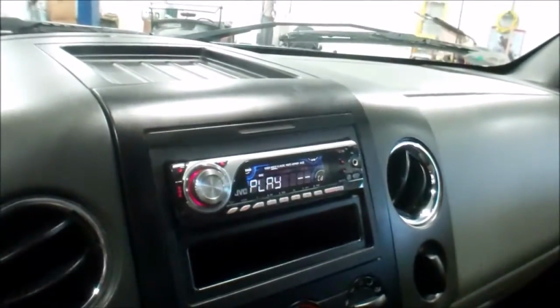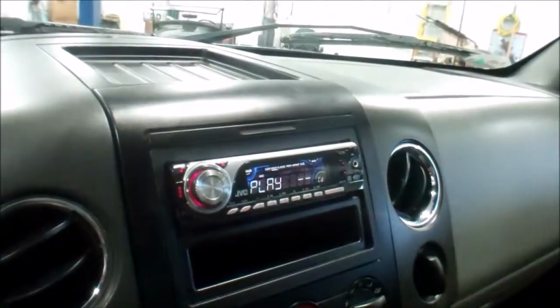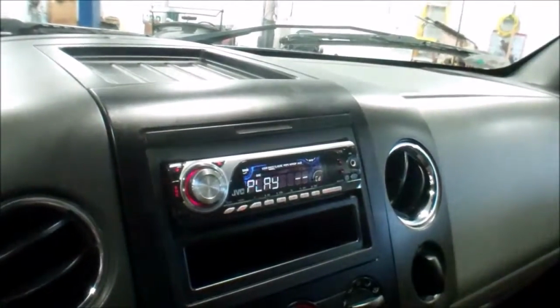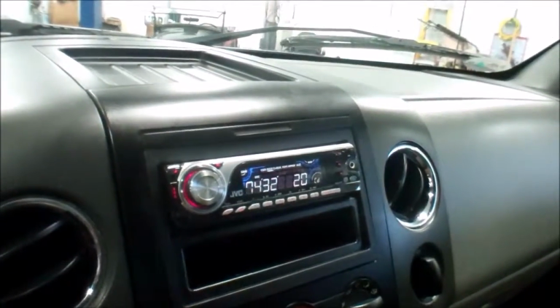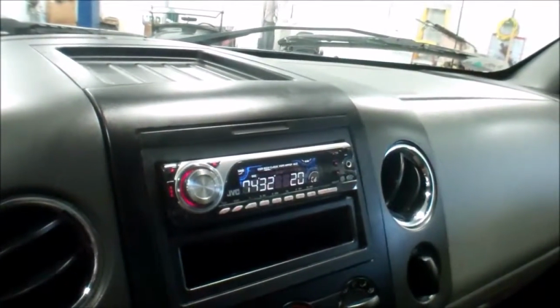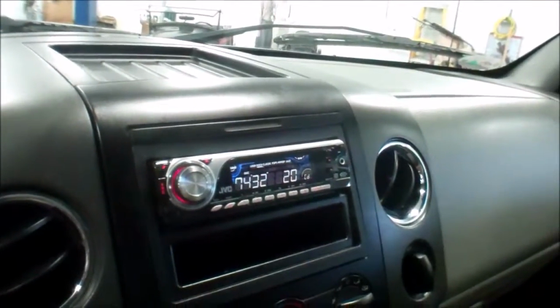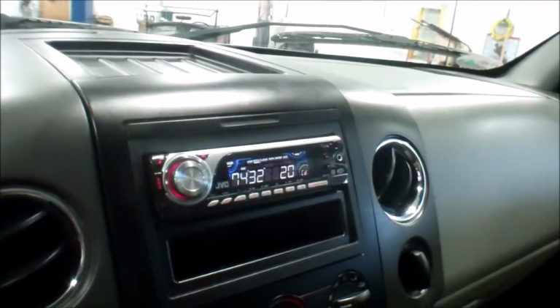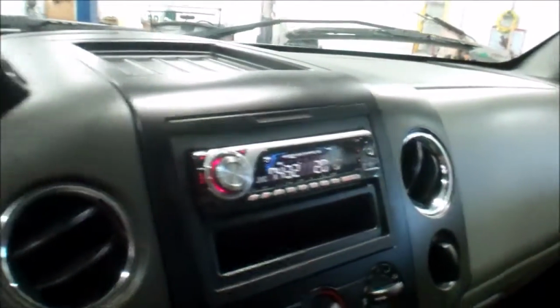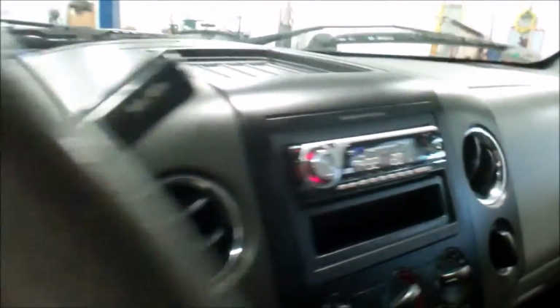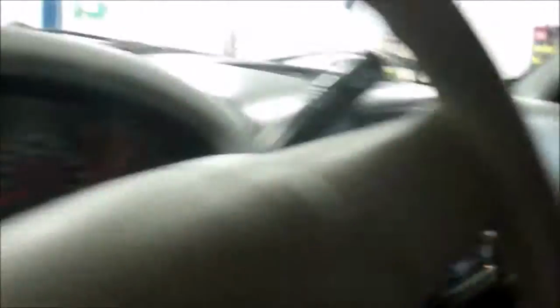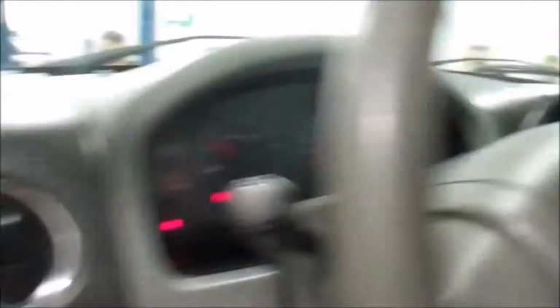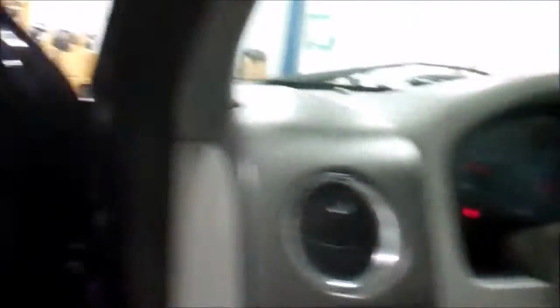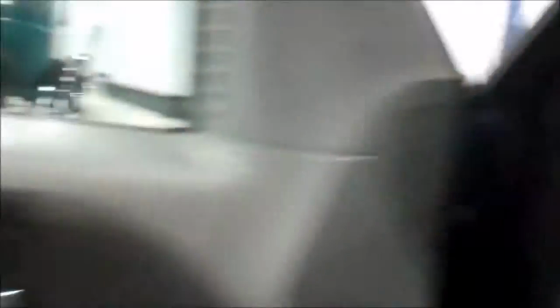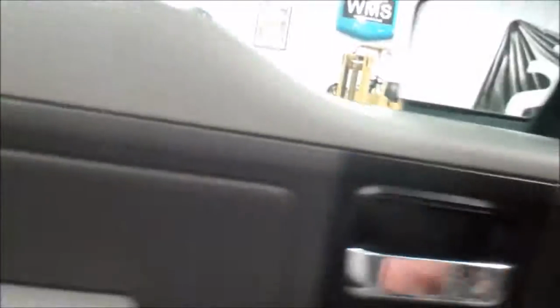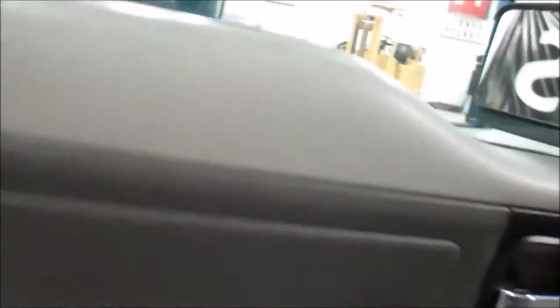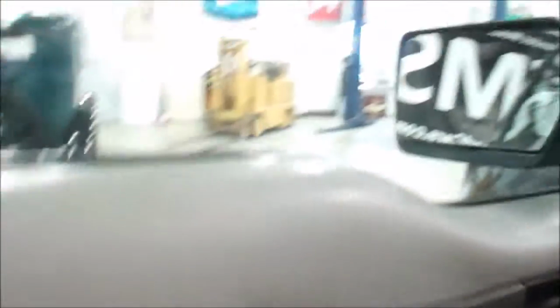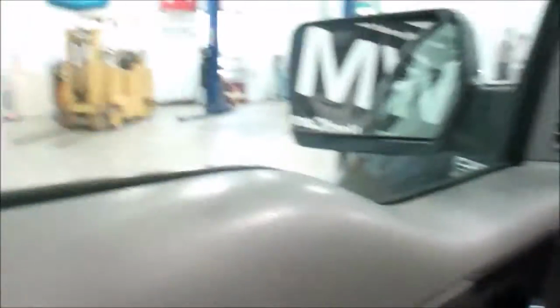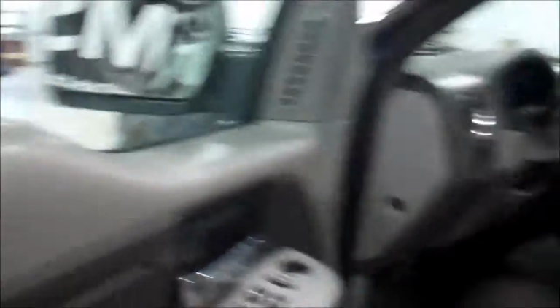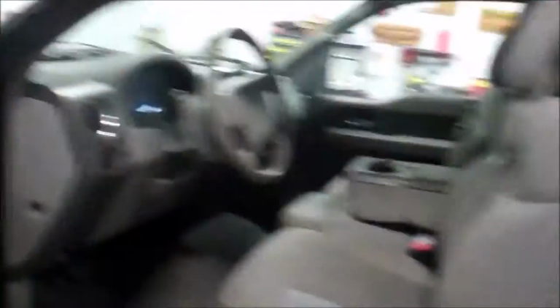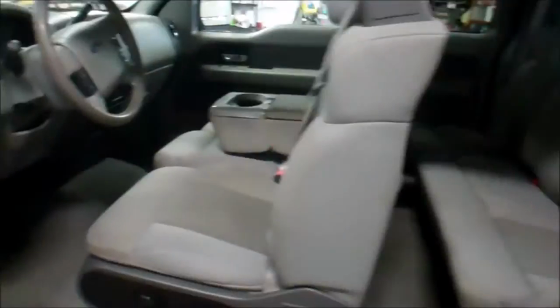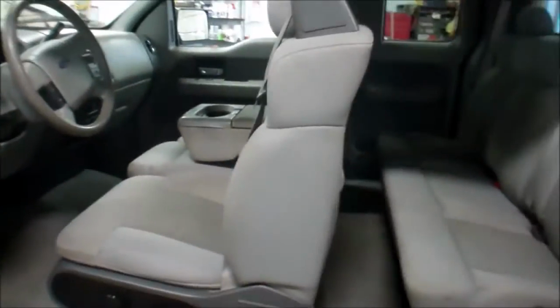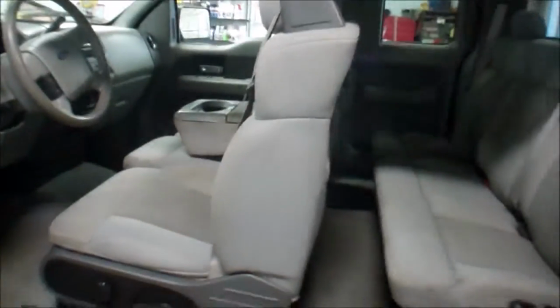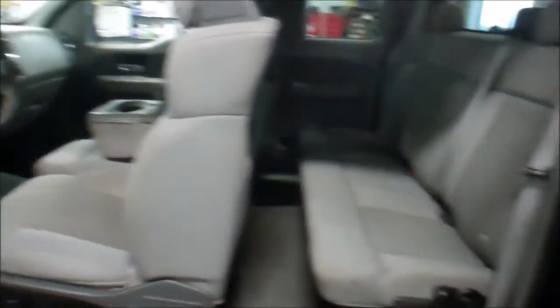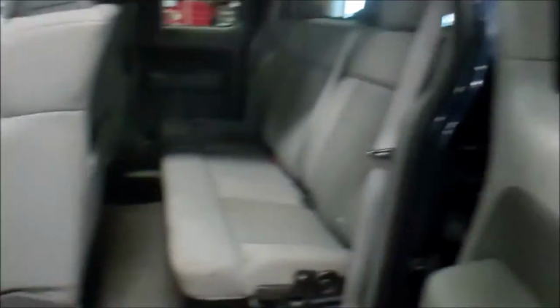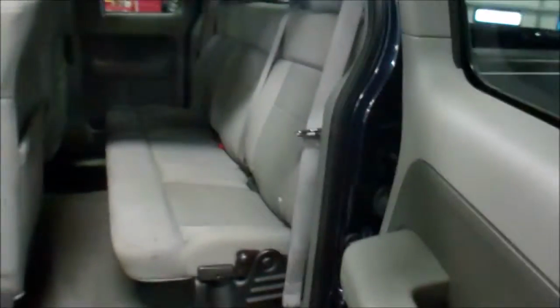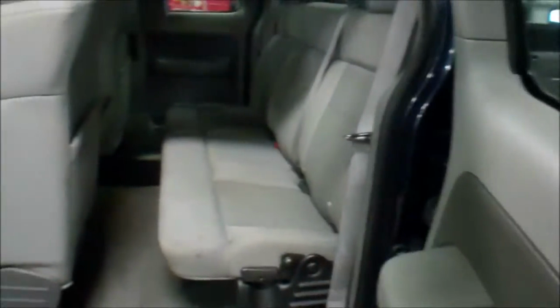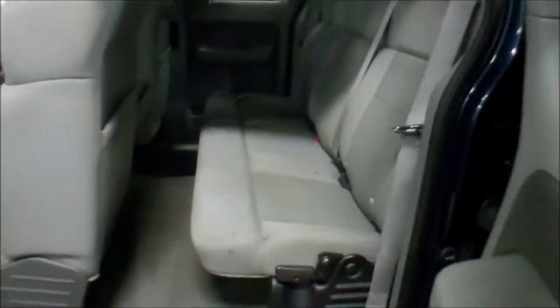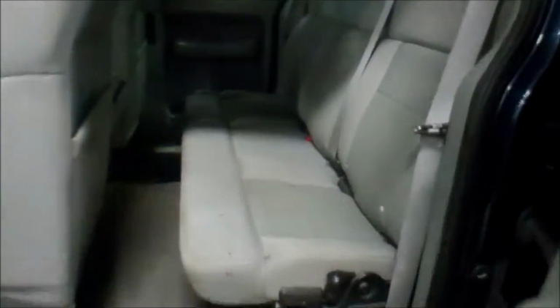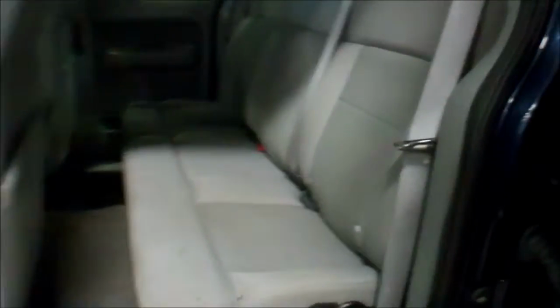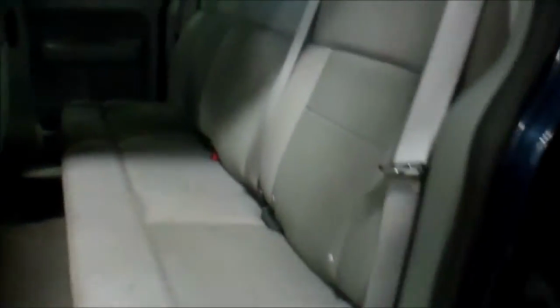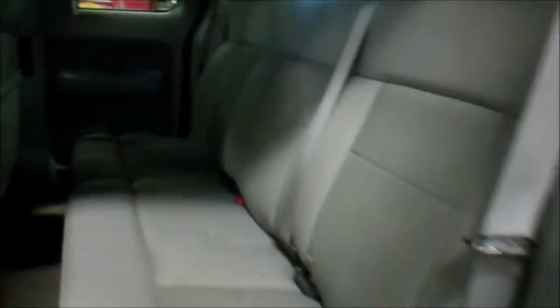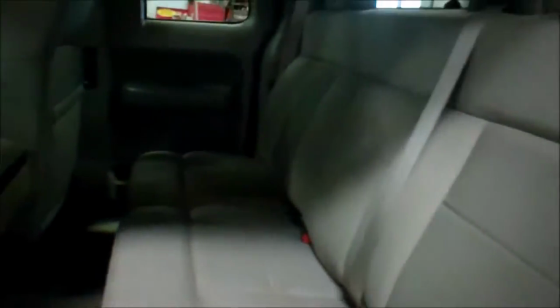Aftermarket CD player. Back seats do lift up.